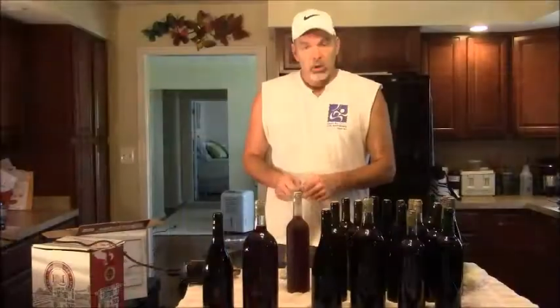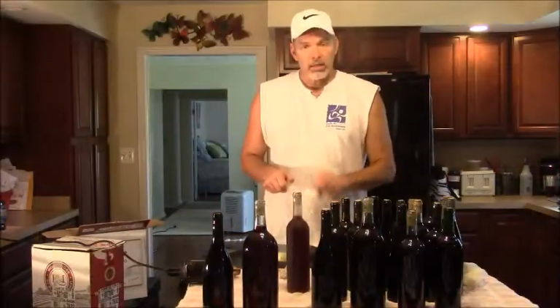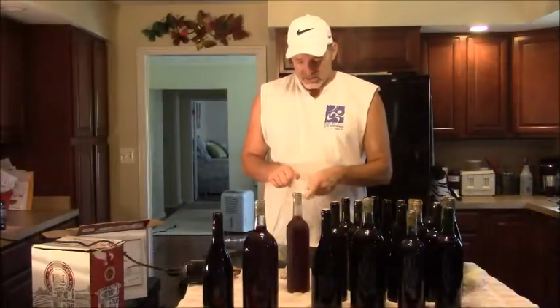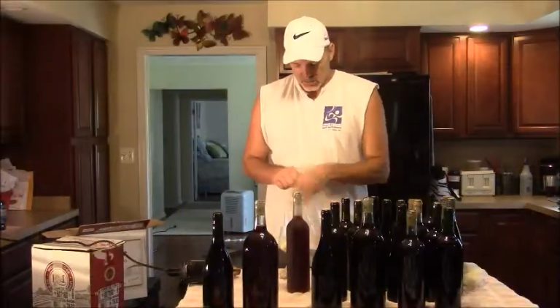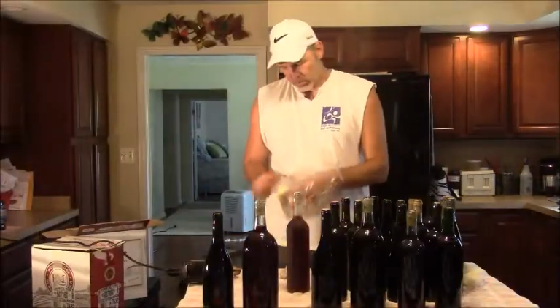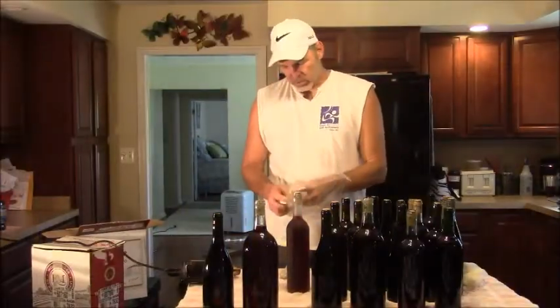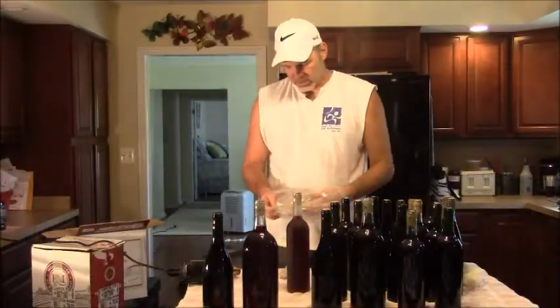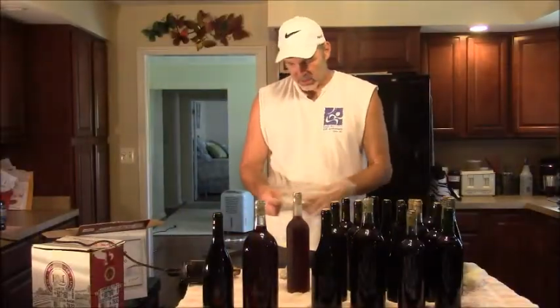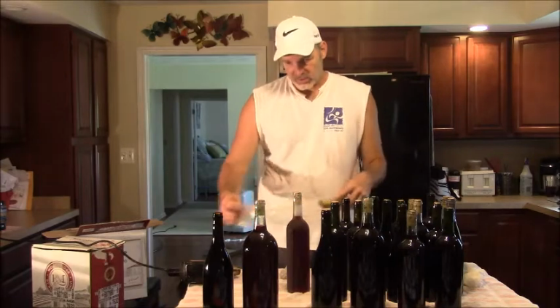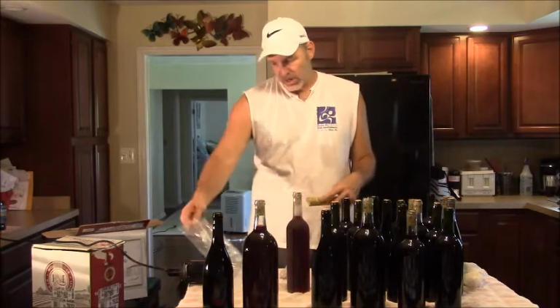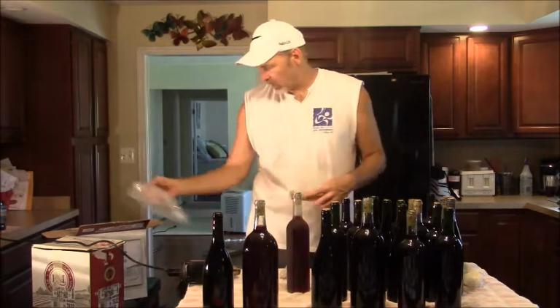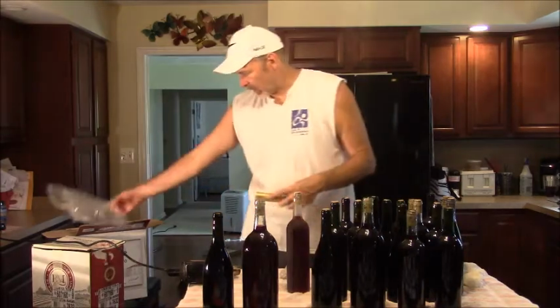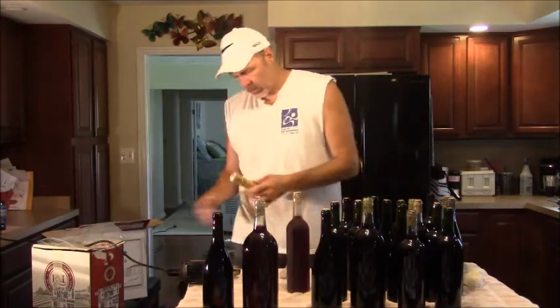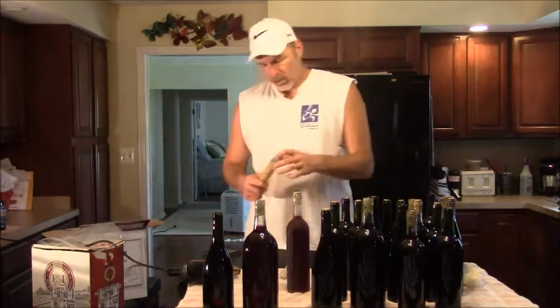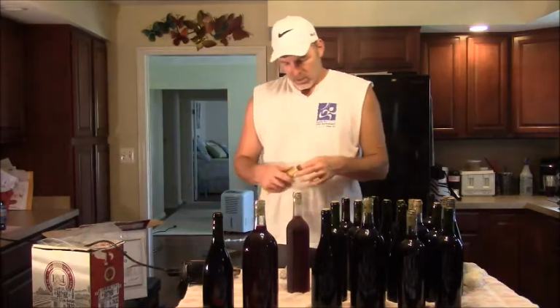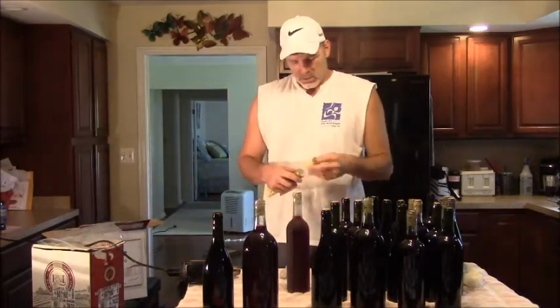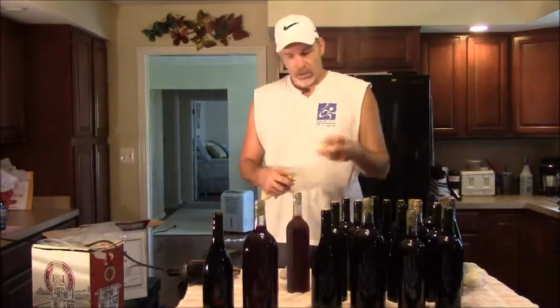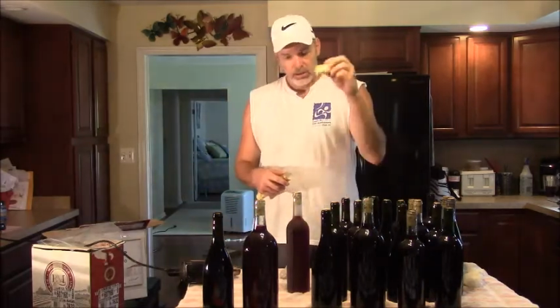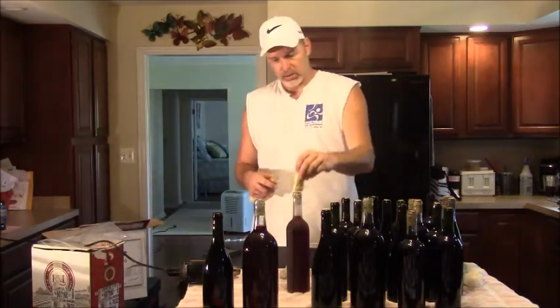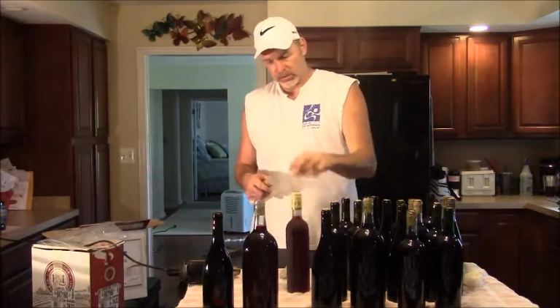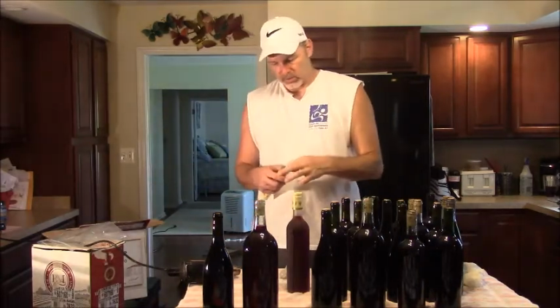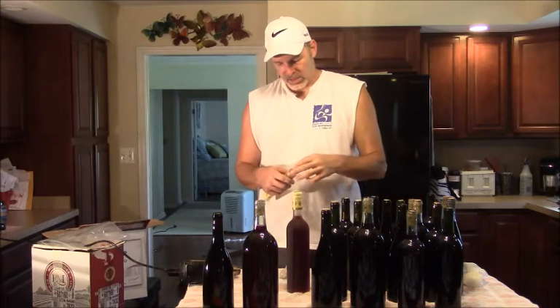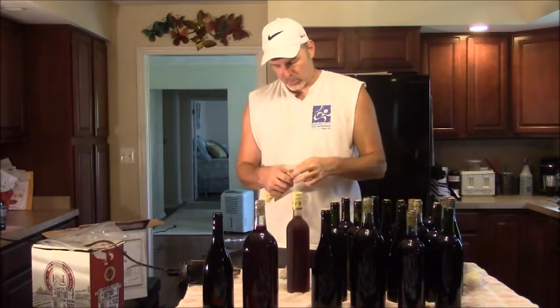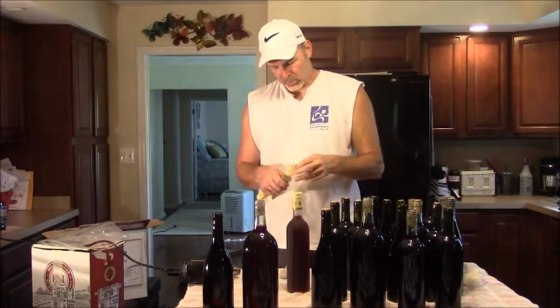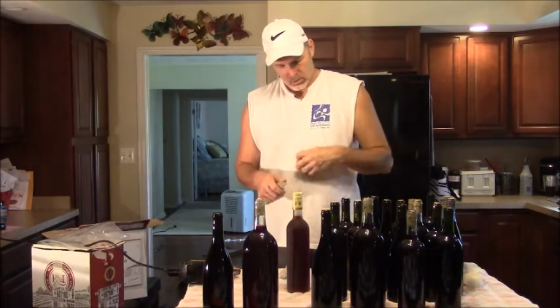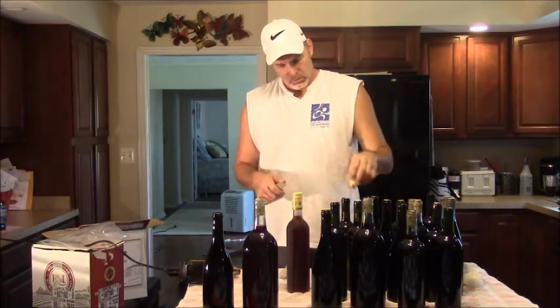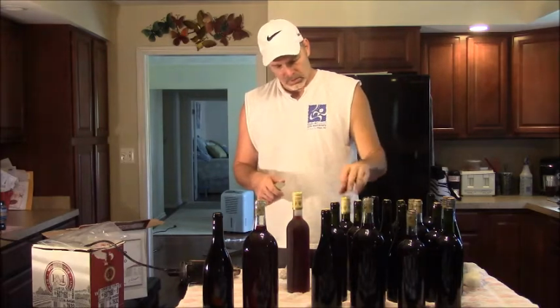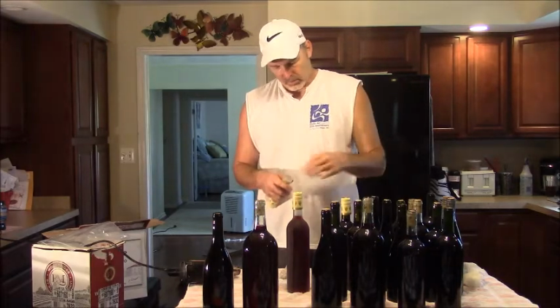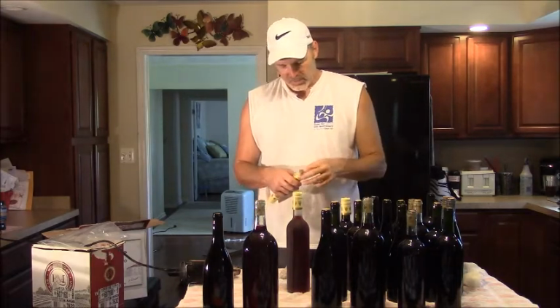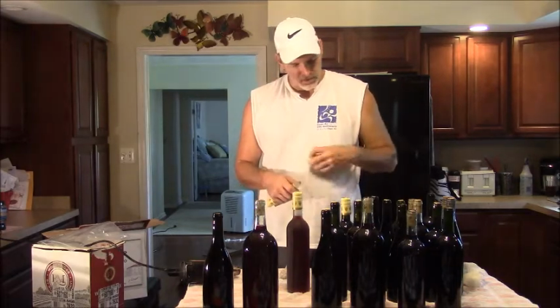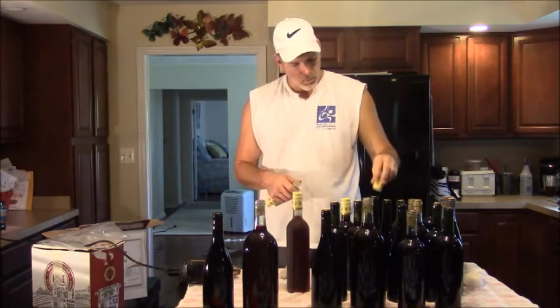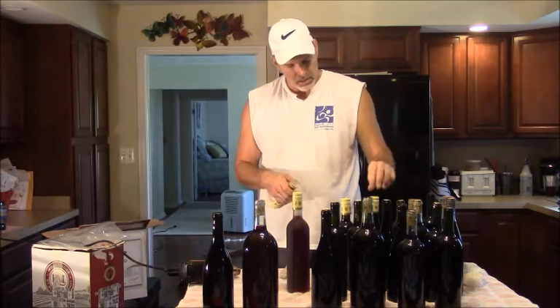Okay, the last thing — well, almost the last thing — that I do anyway, is I put on the capsule. This is called the capsule — the little top that you find on all the wine bottles.